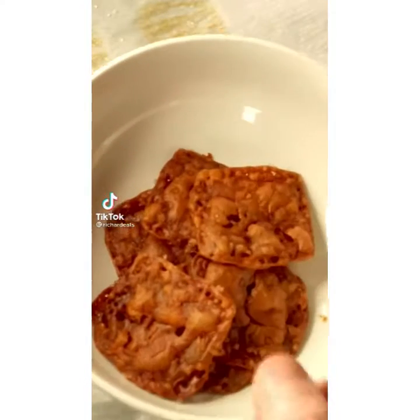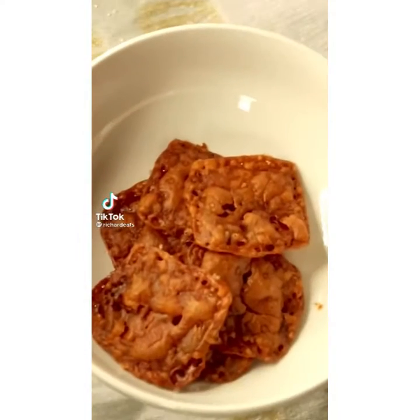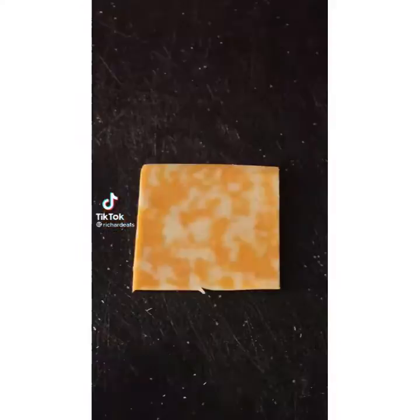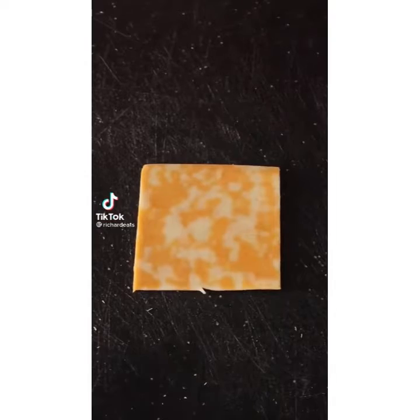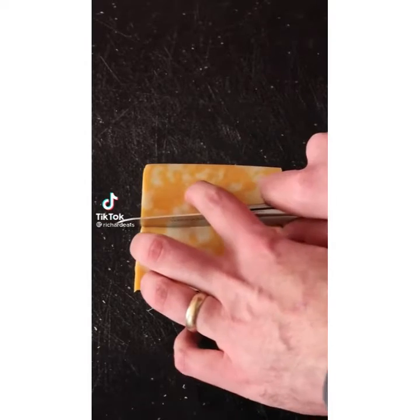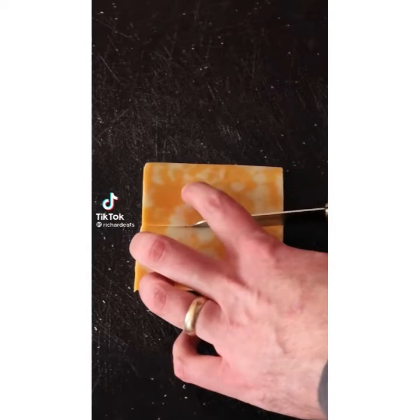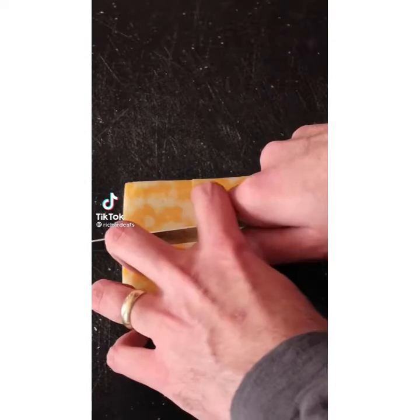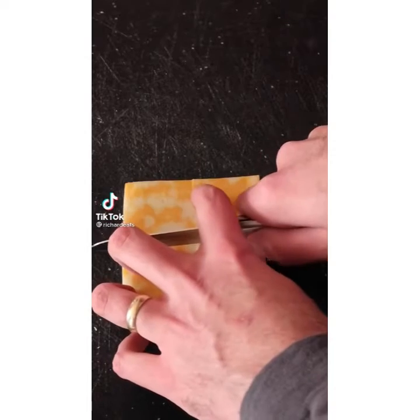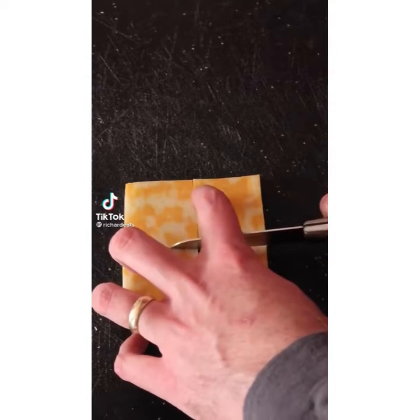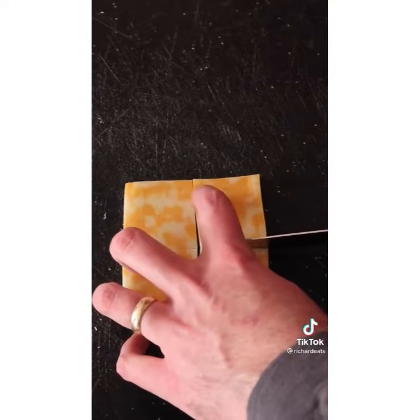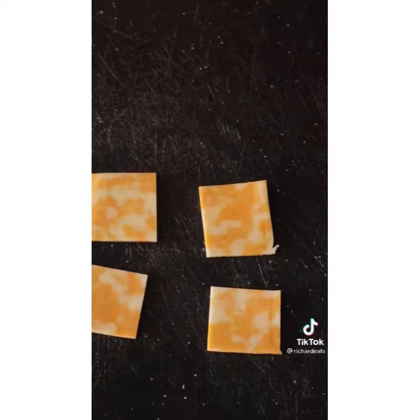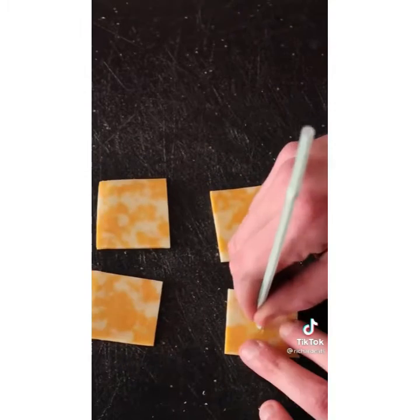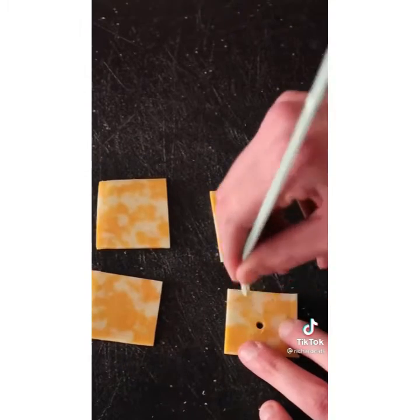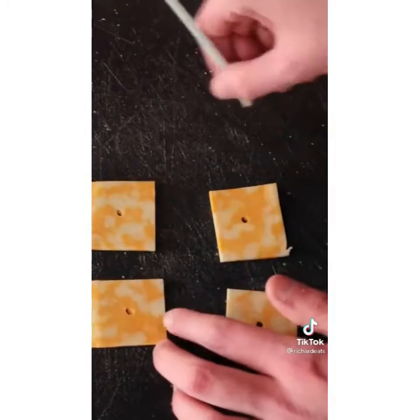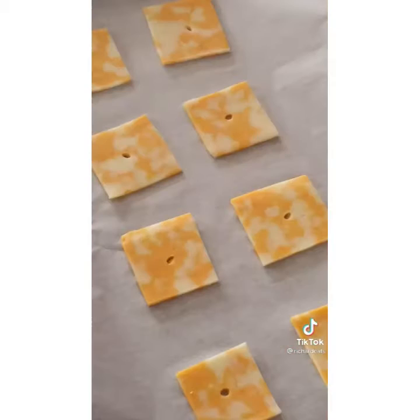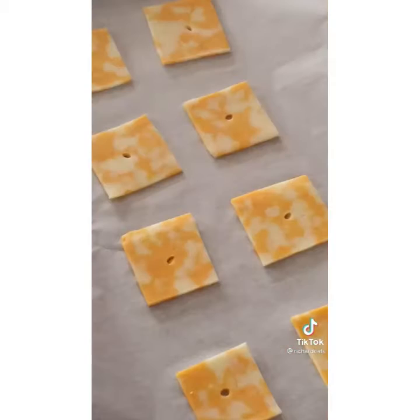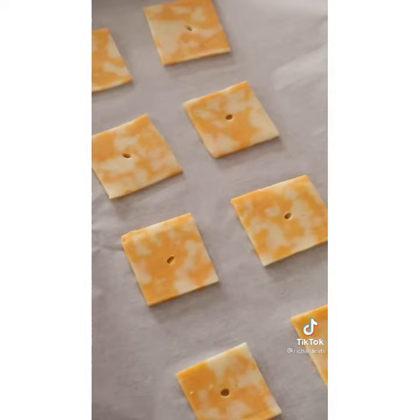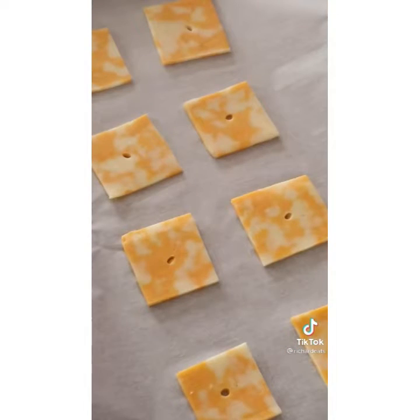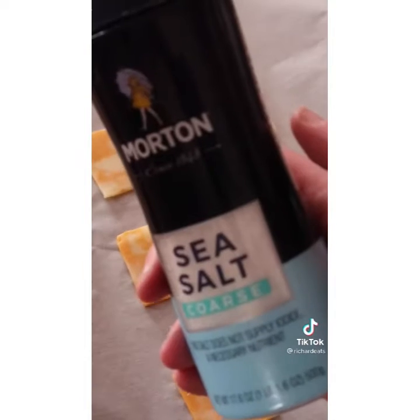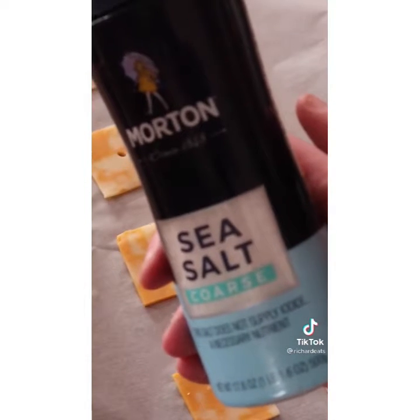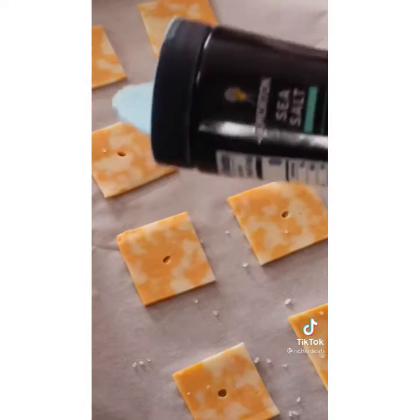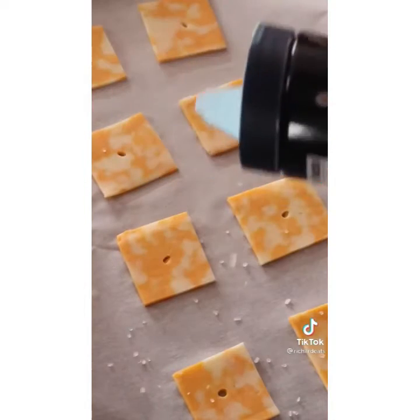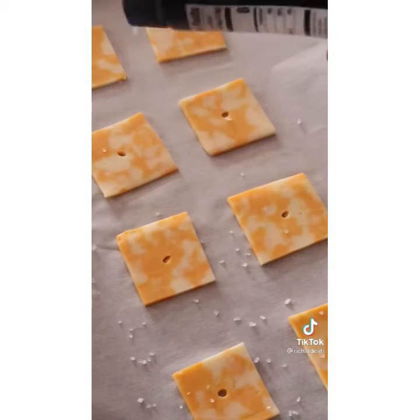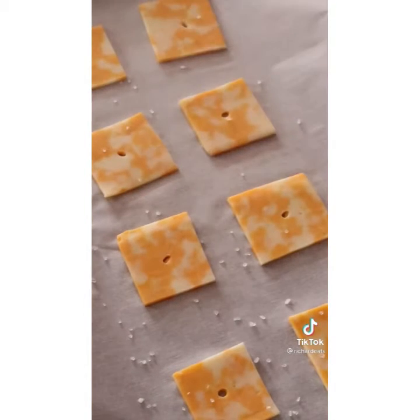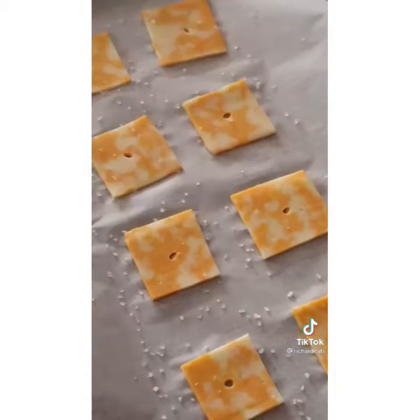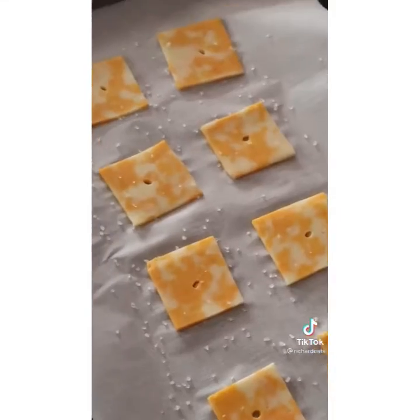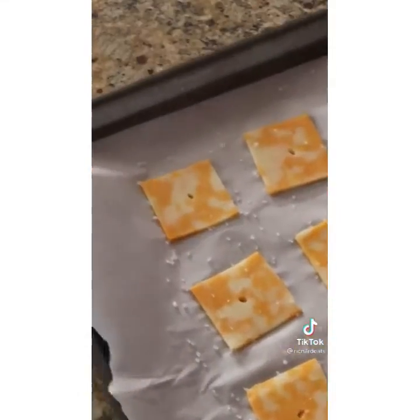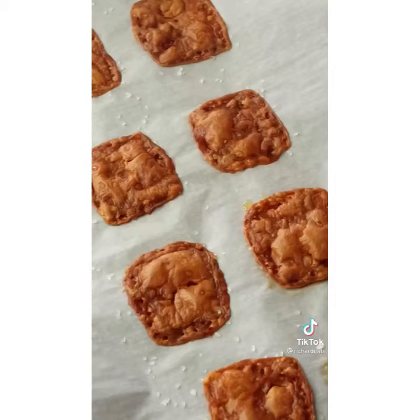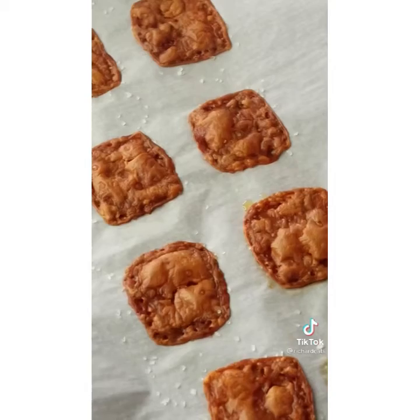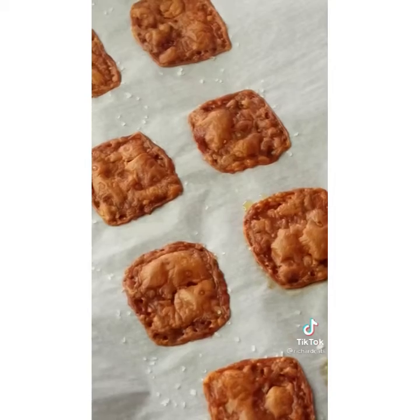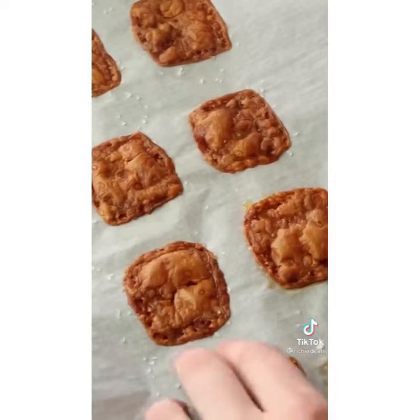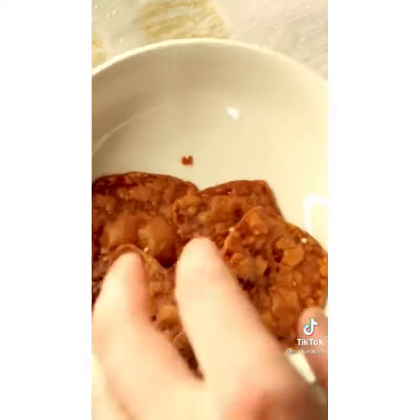Stop what you're doing and make this low-carb alternative to Cheez-Its. Take a slice of cheese and cut into four even slices, add some holes with a straw for fun. Place on parchment paper on a baking sheet with some sea salt. Bake at 275 degrees for 20 to 25 minutes. Like, comment, and follow for more.